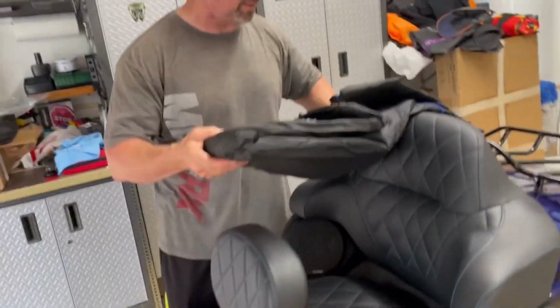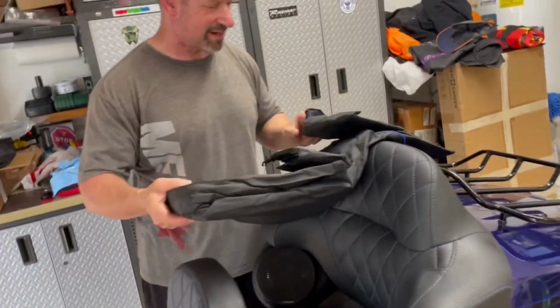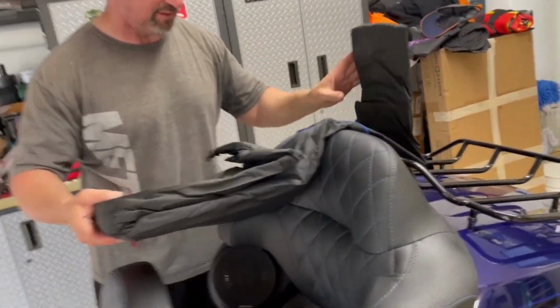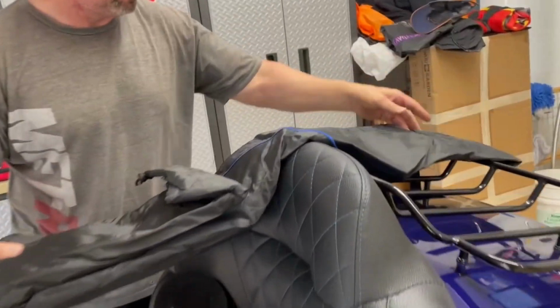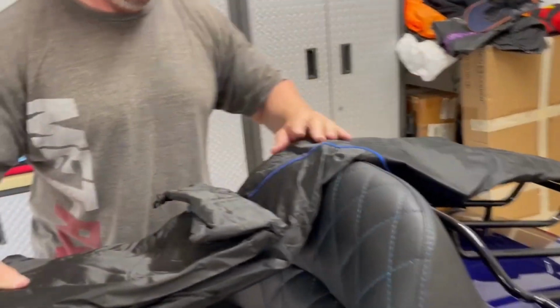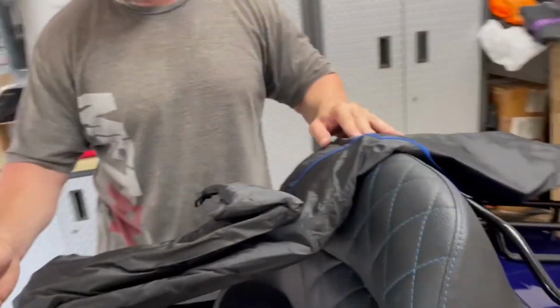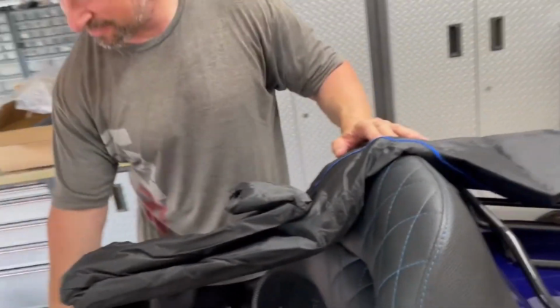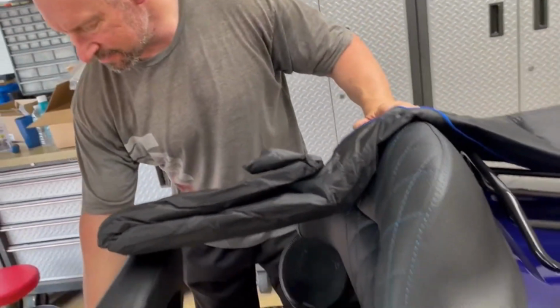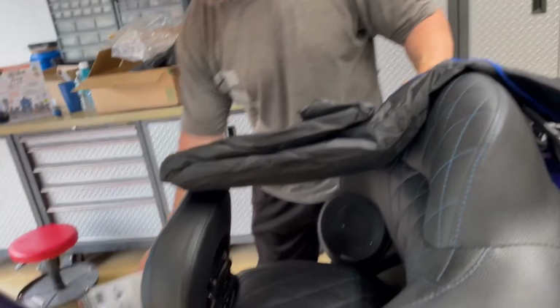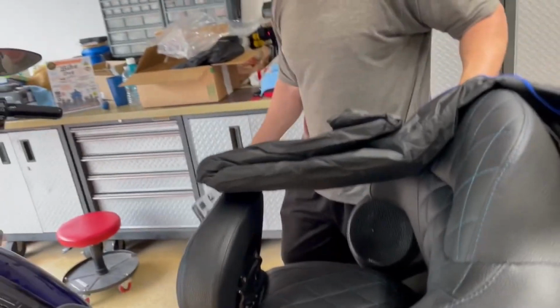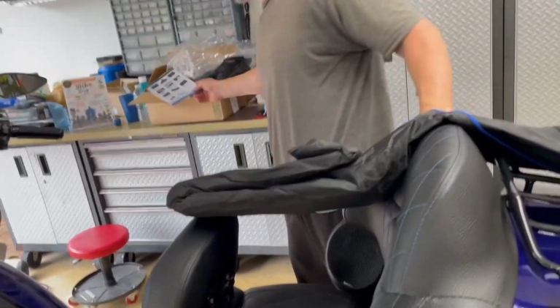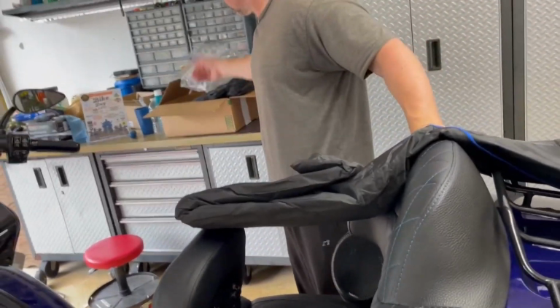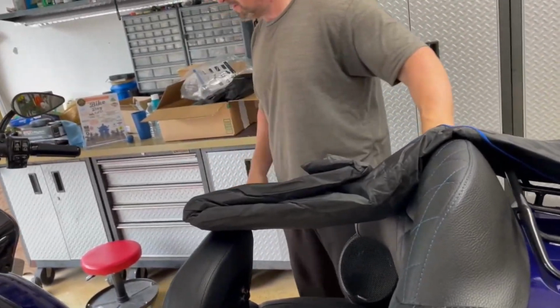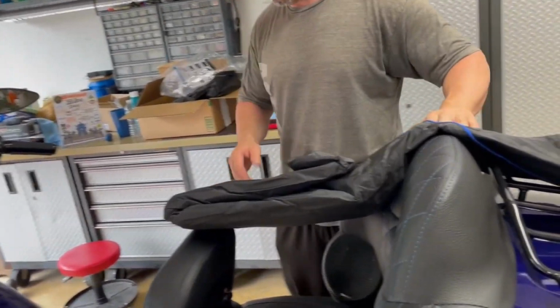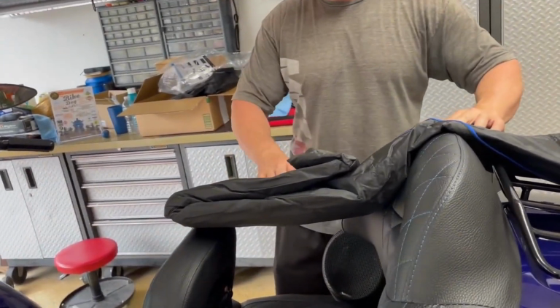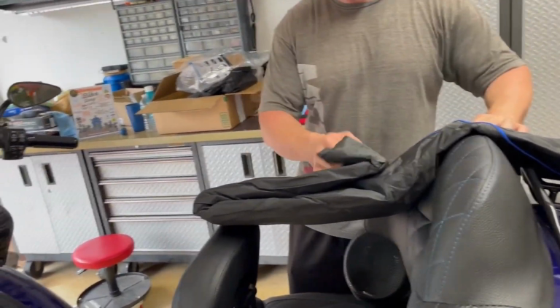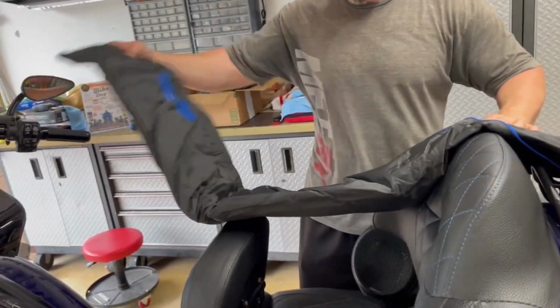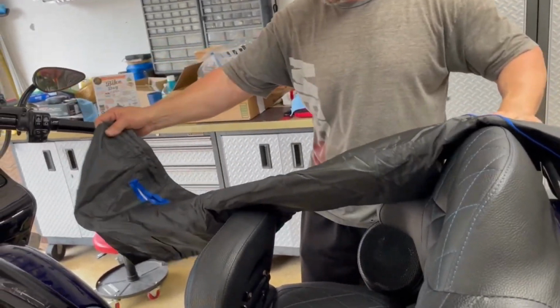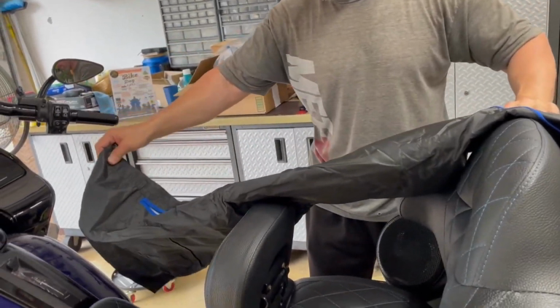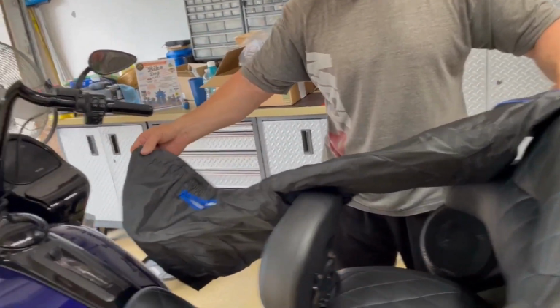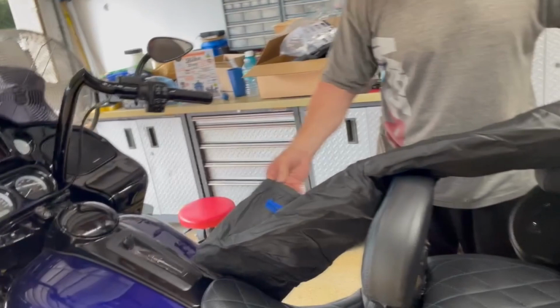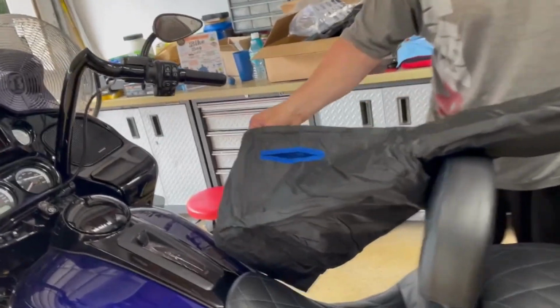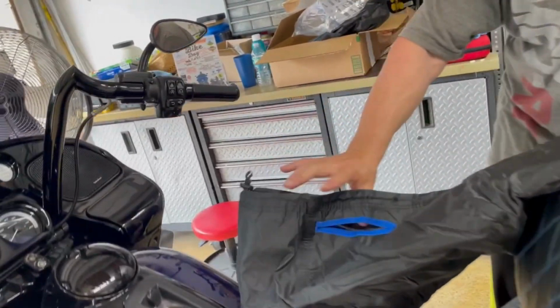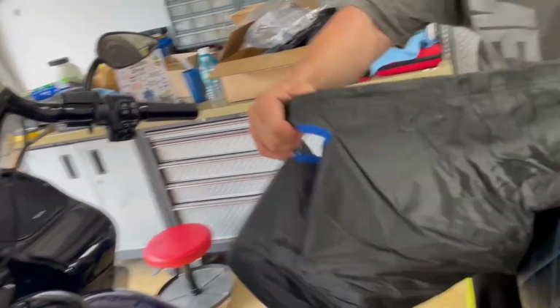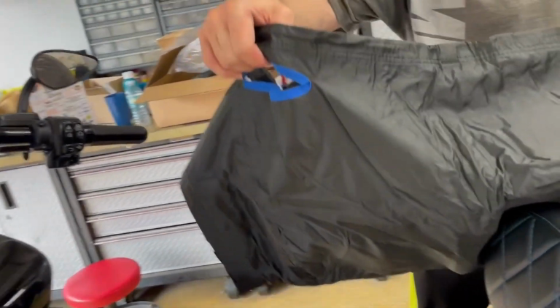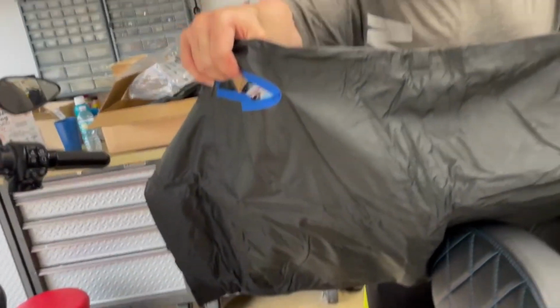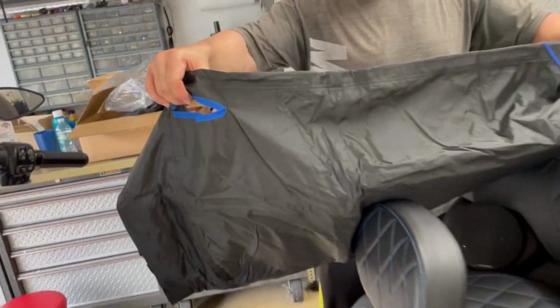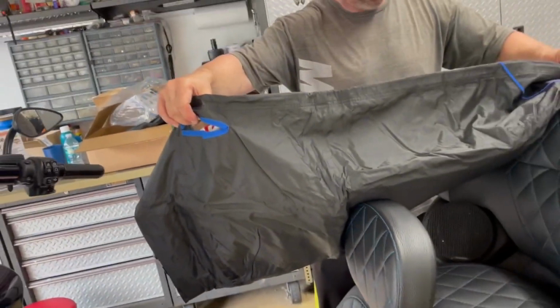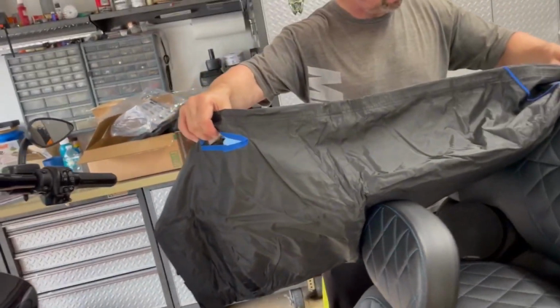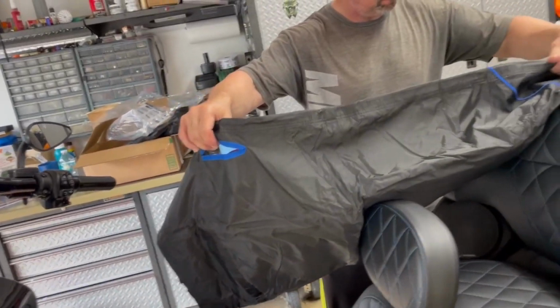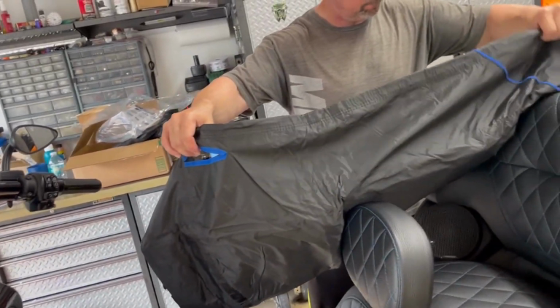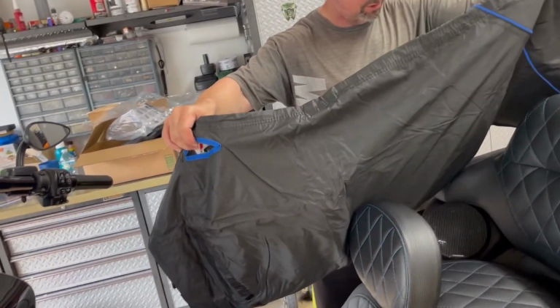This is heavy. Here's the unveil. And that looks like the front.